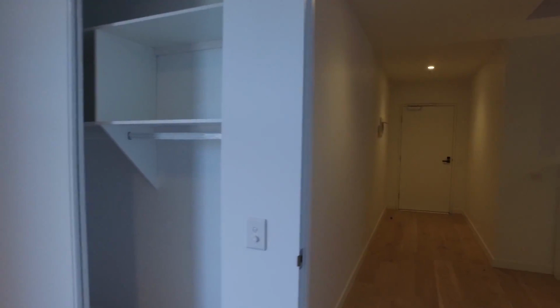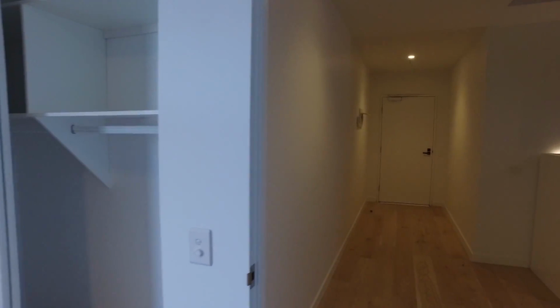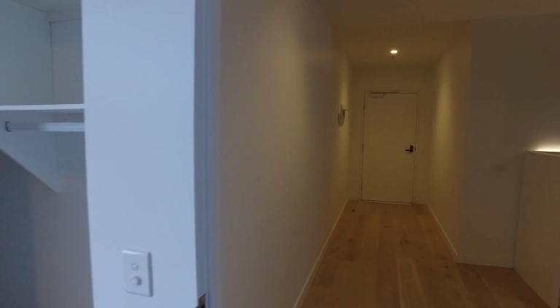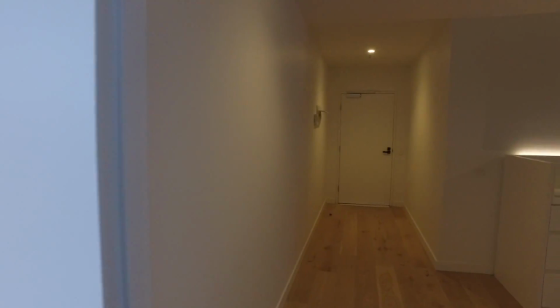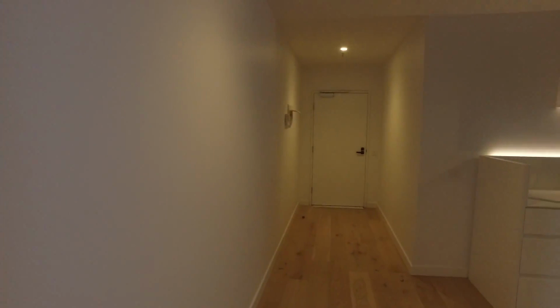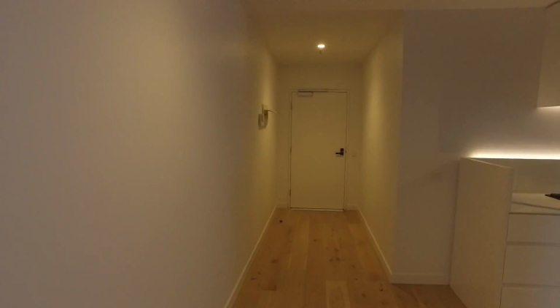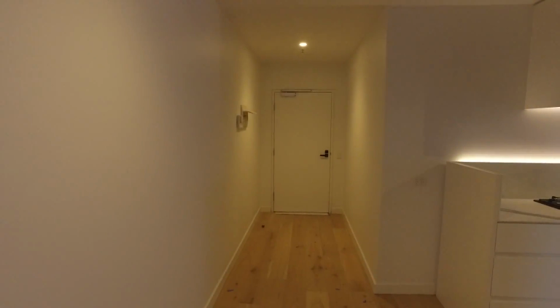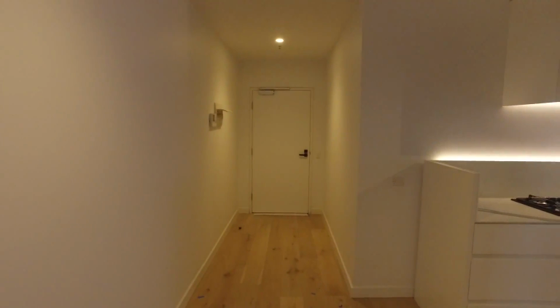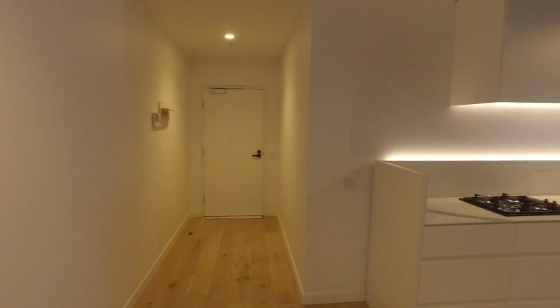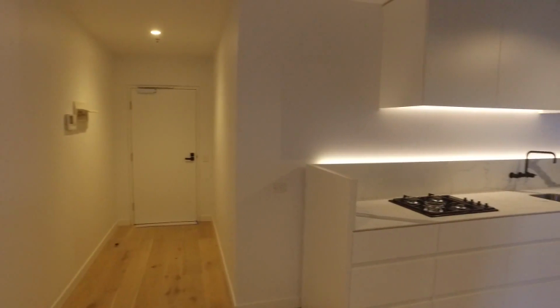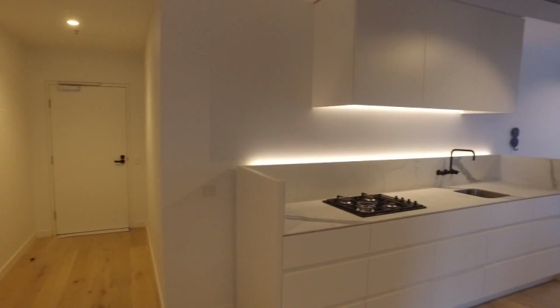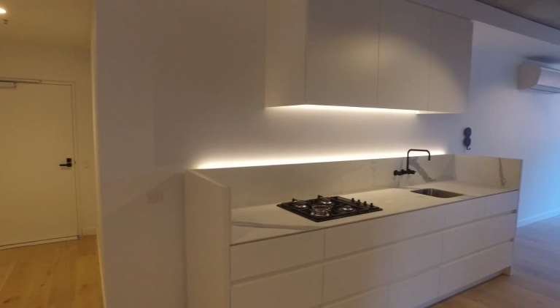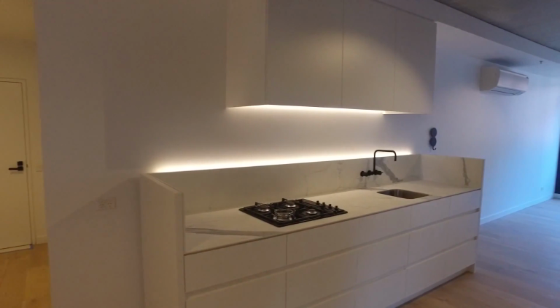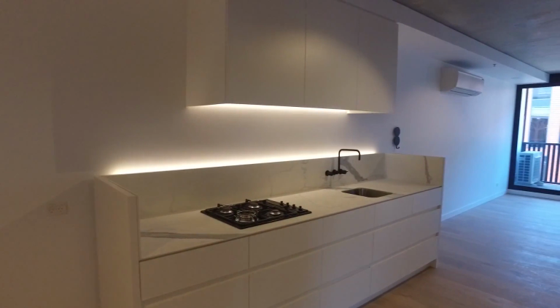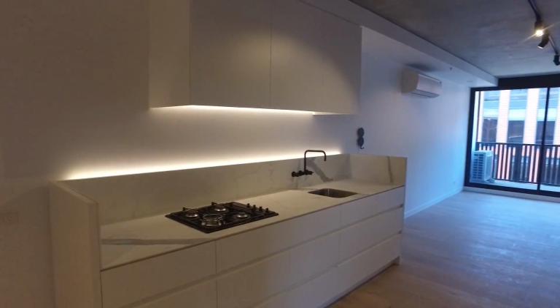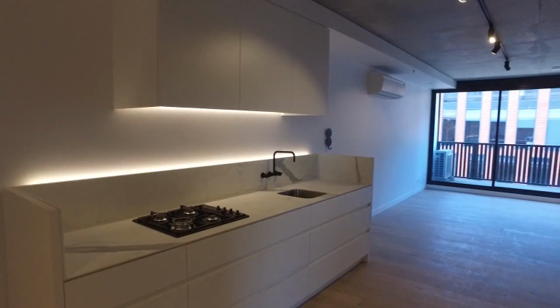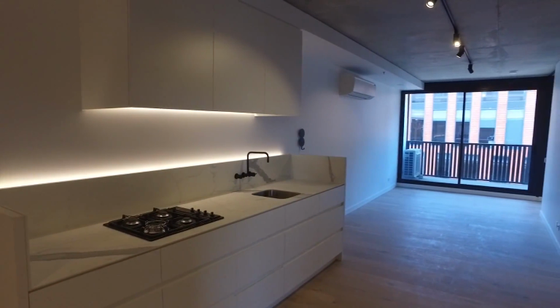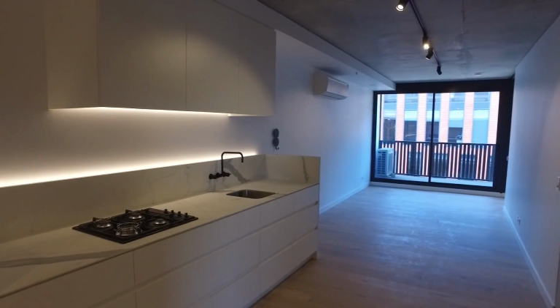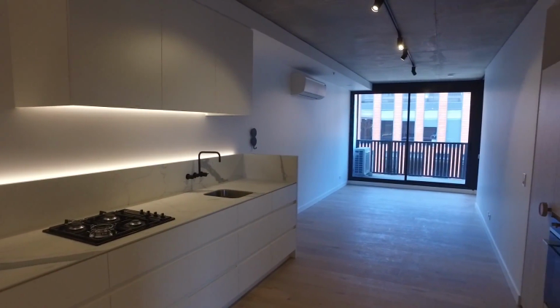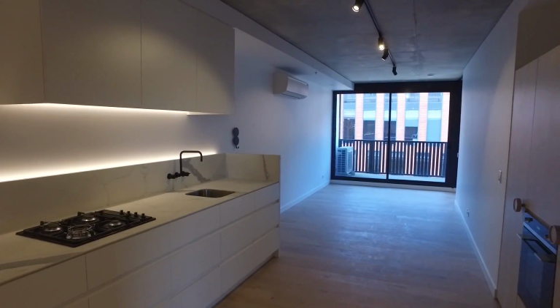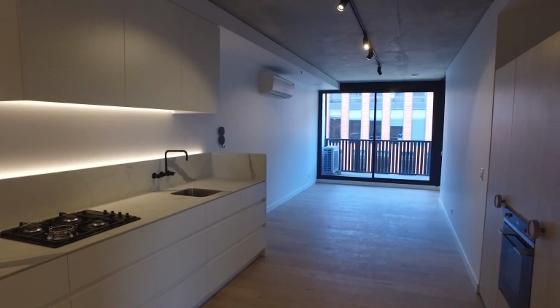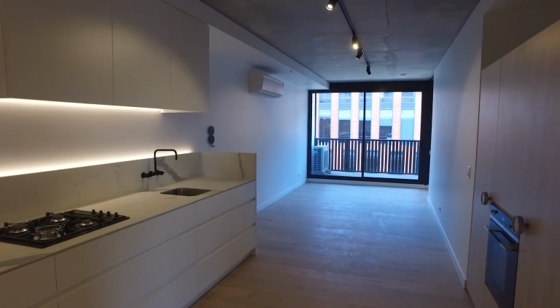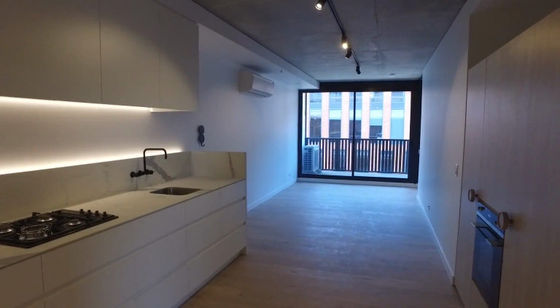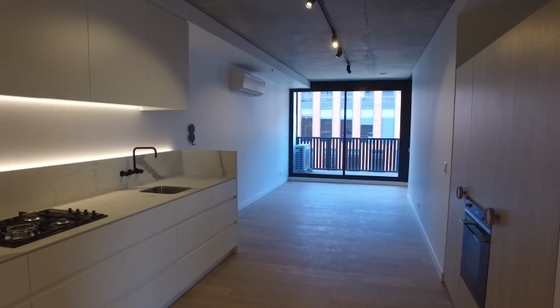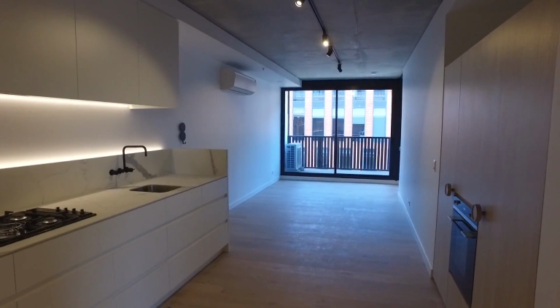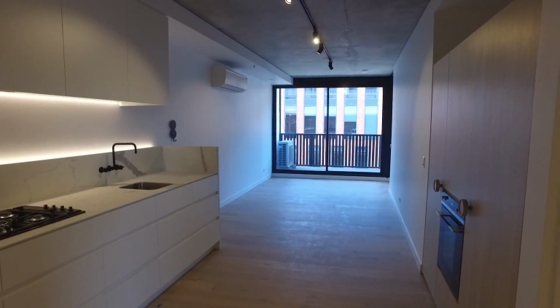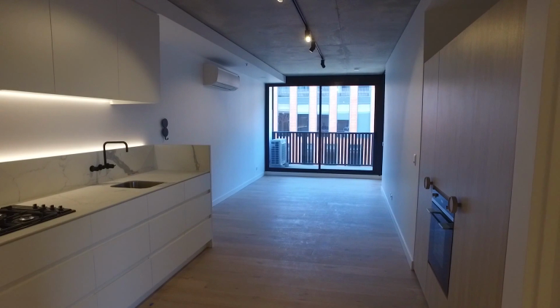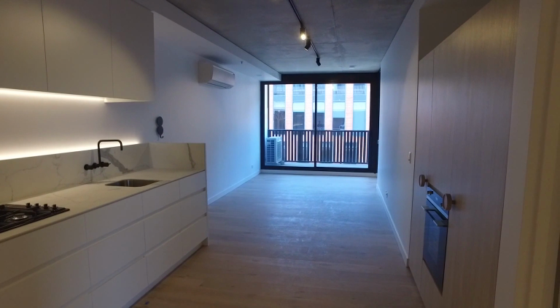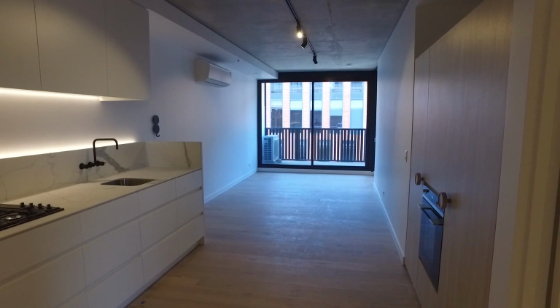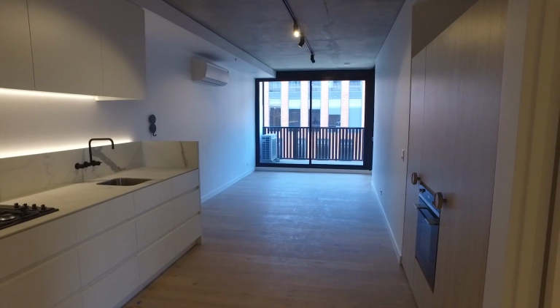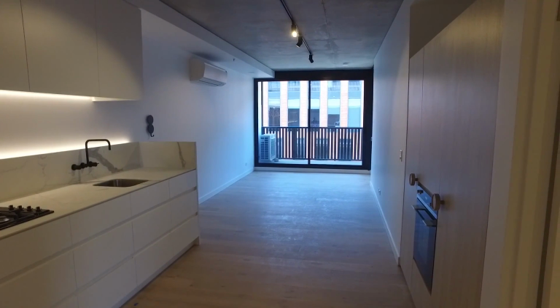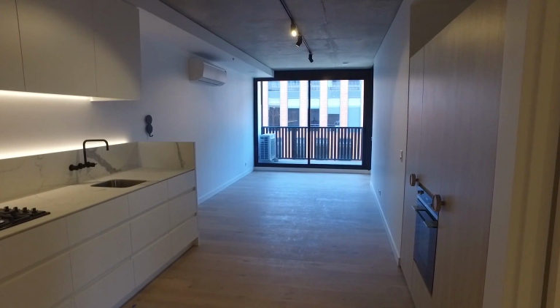So if you're interested in coming down and having a look at this property, you can contact me using the details following the film and we'll get you through at a time that suits you. My name's Stephen Fitzsimons — thanks for watching.